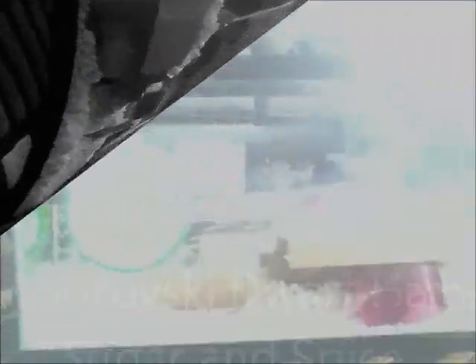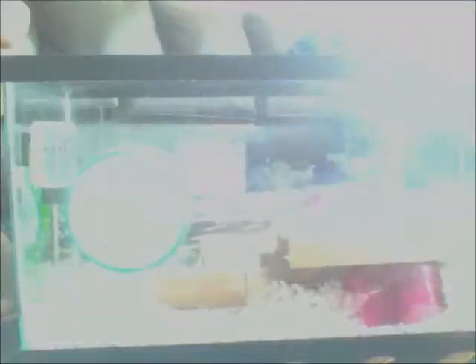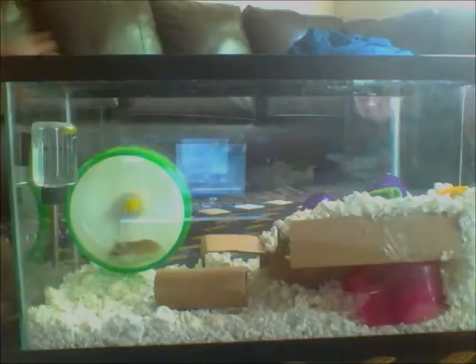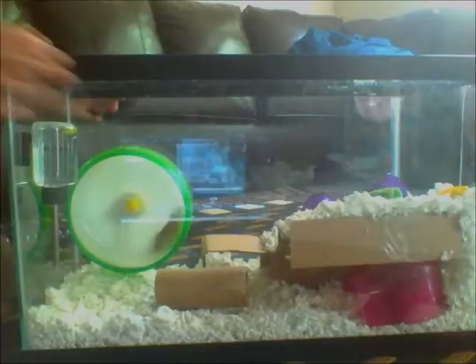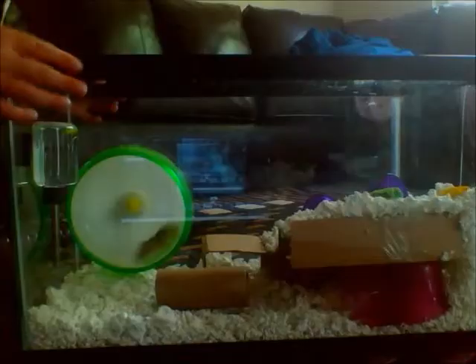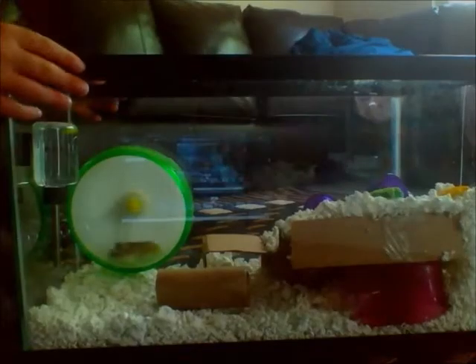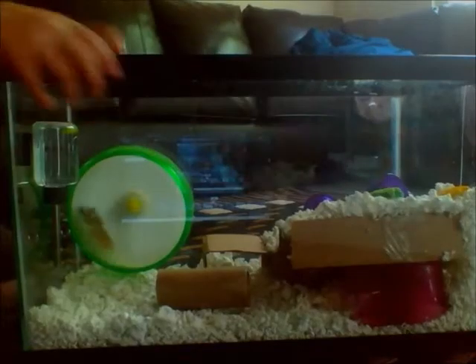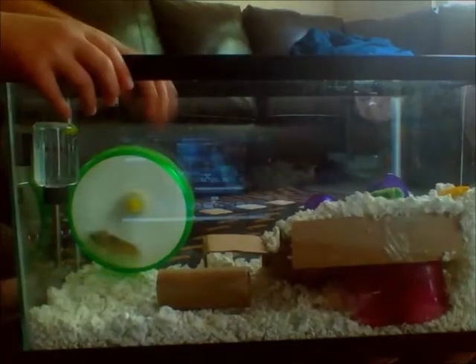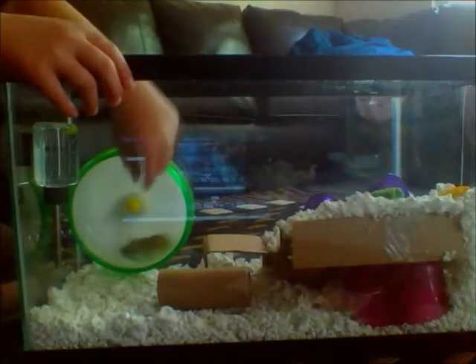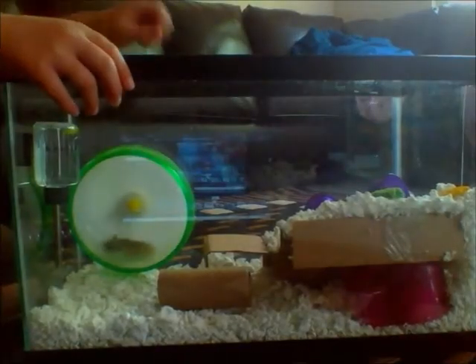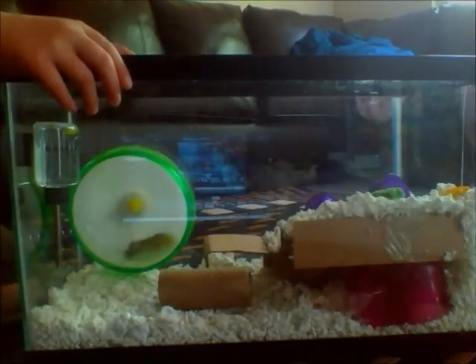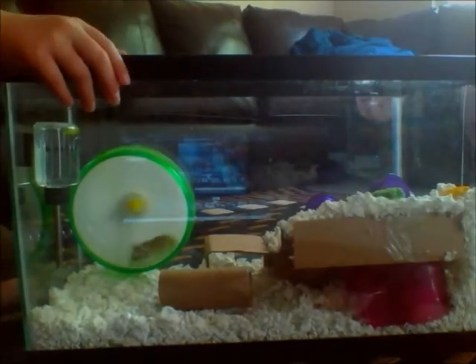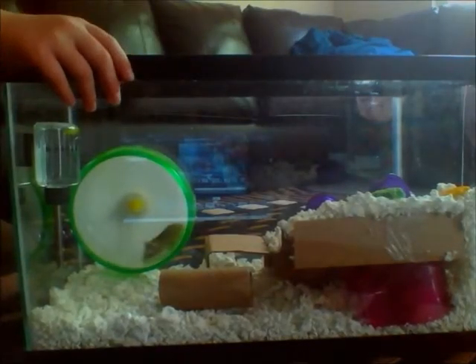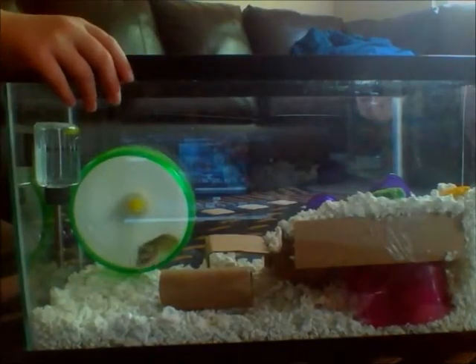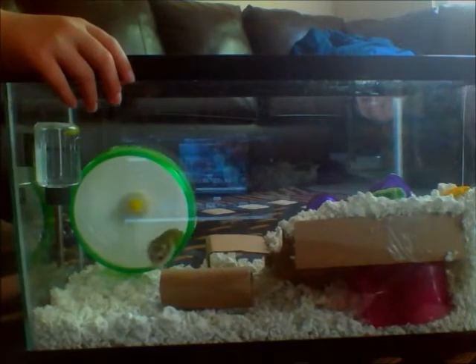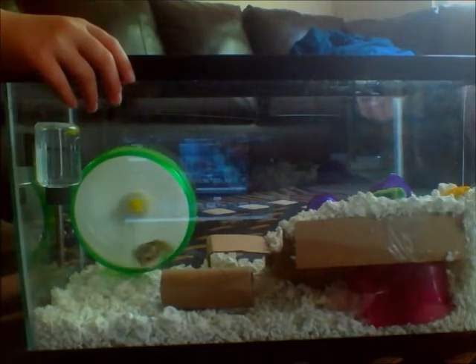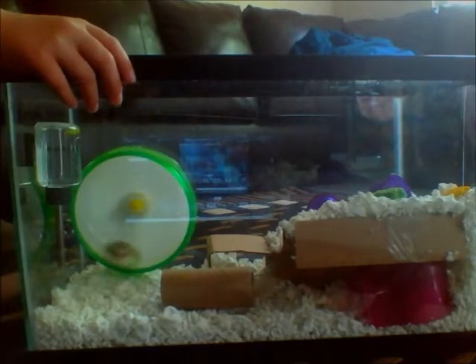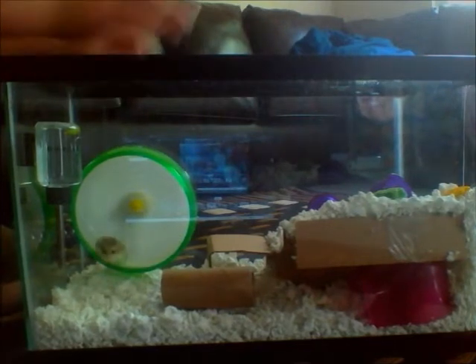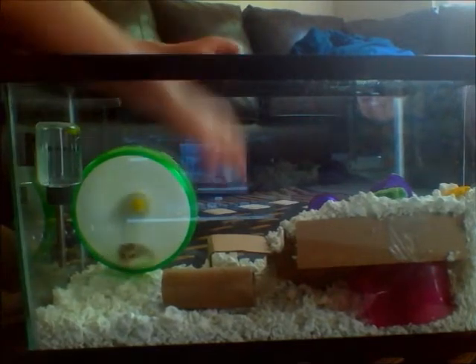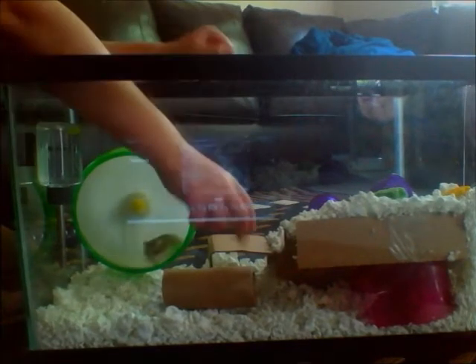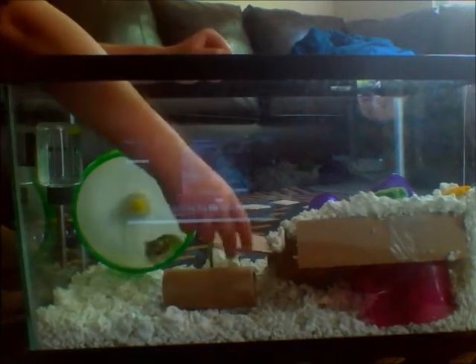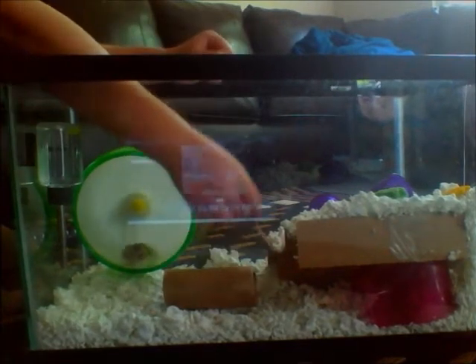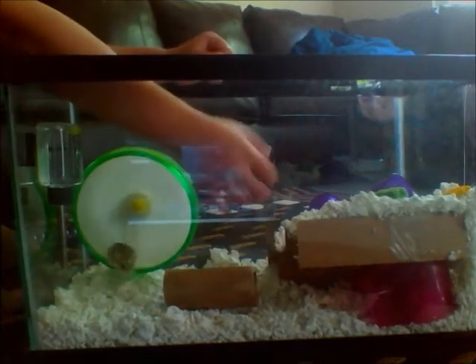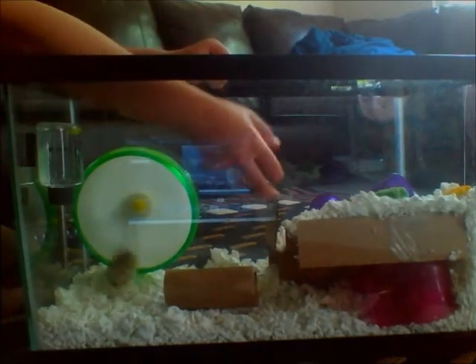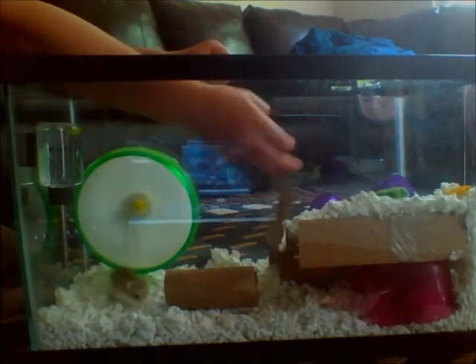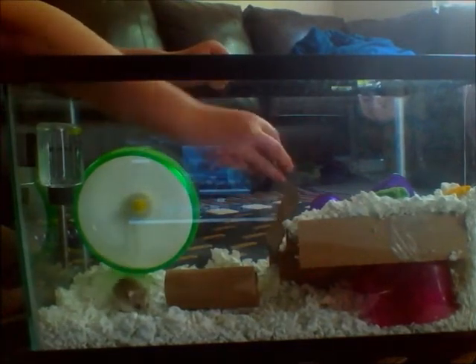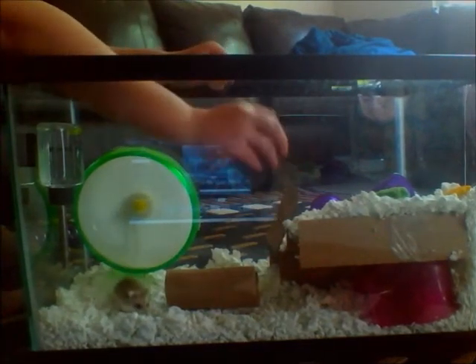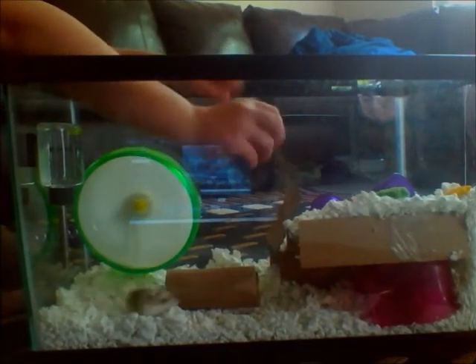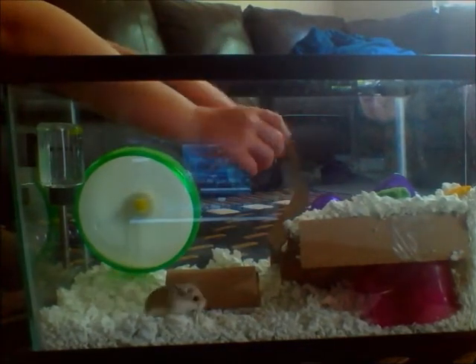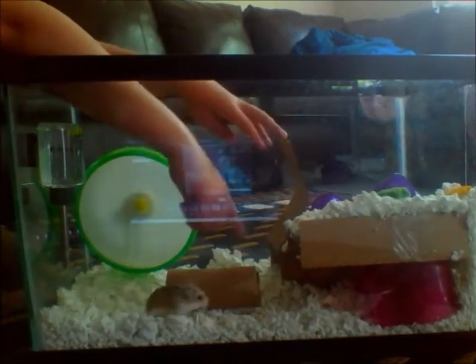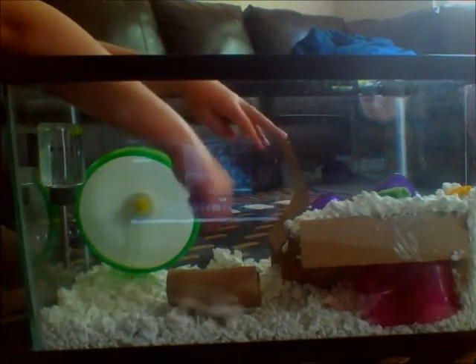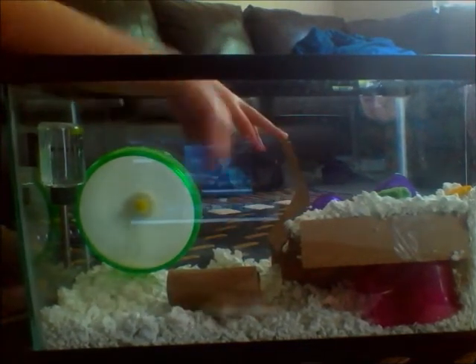Hello, today I'm going to be showing you my hamsters. Here is Spice on the wheel. I believe Sugar is in my Little Mermaid hut. Yes, she is. She's right down in there.